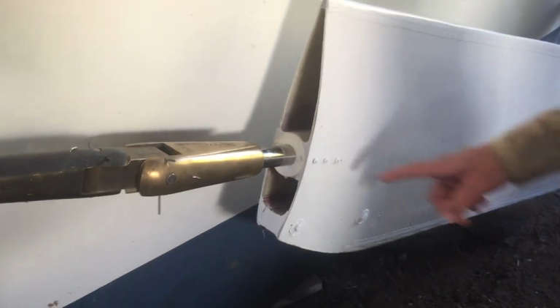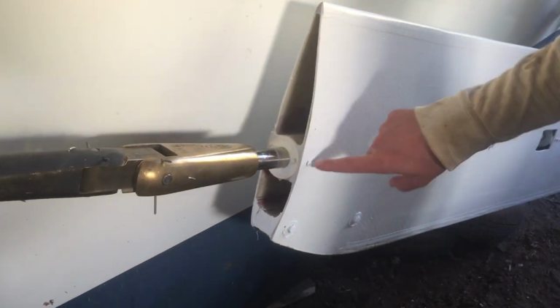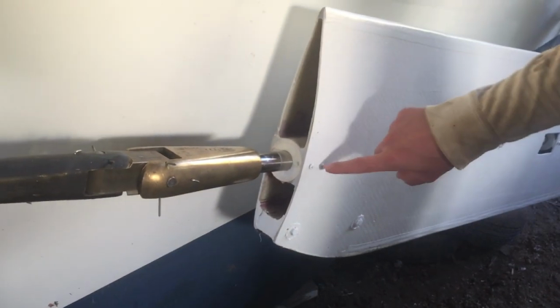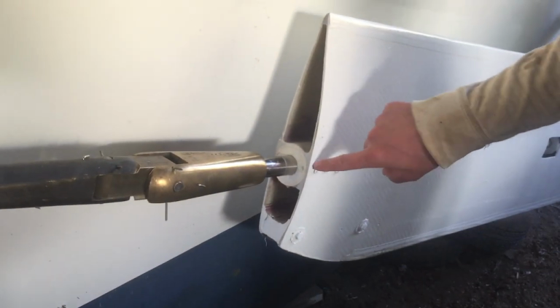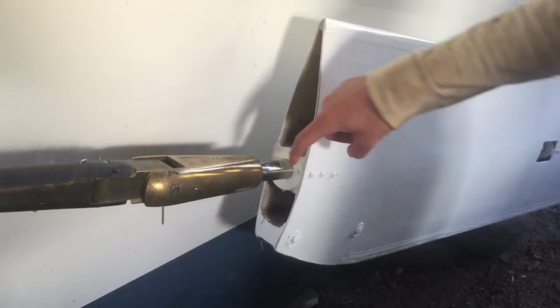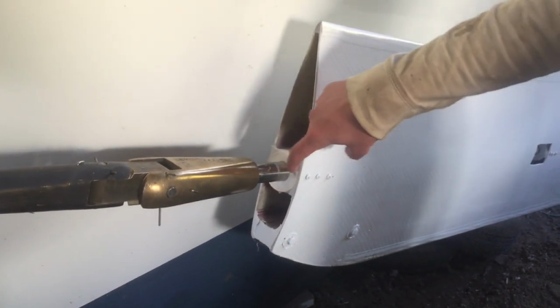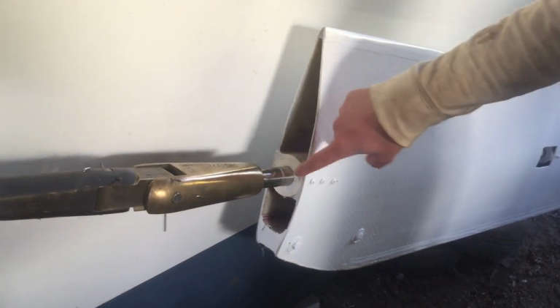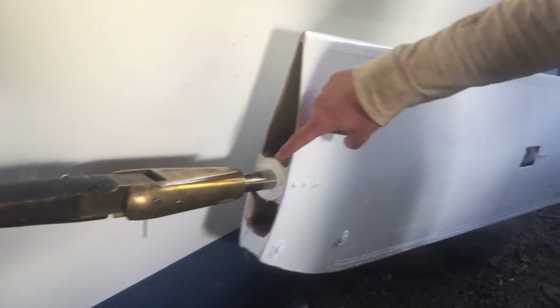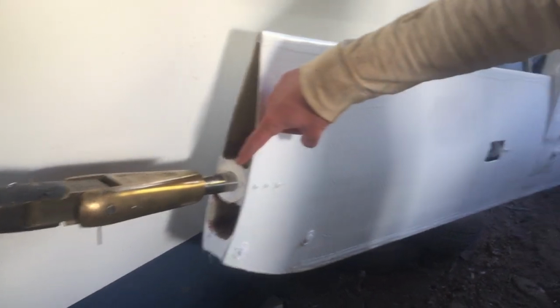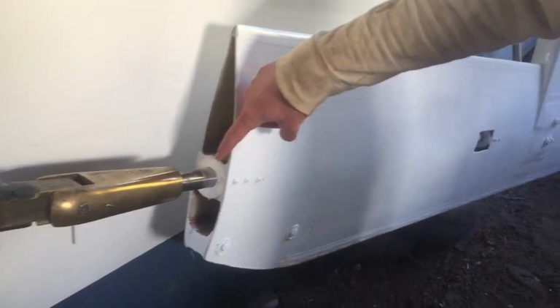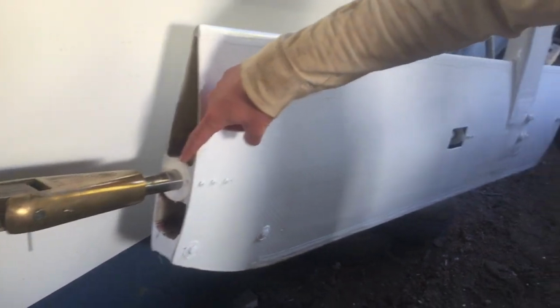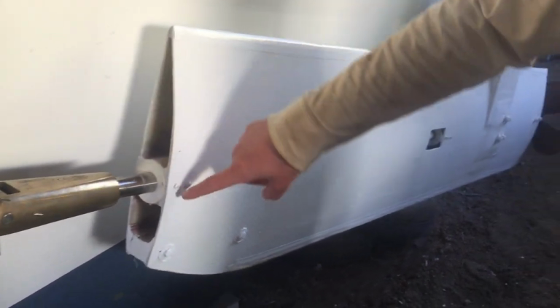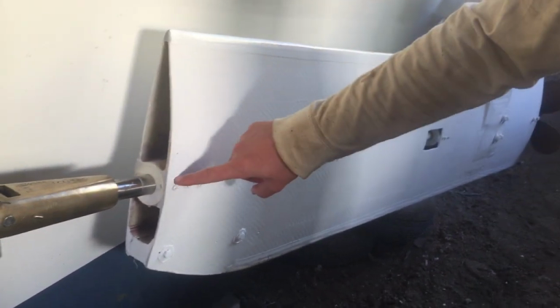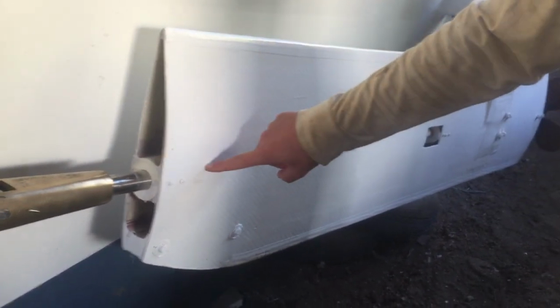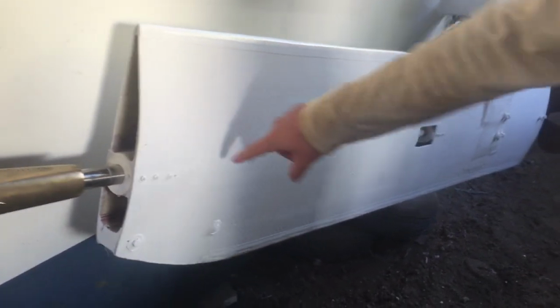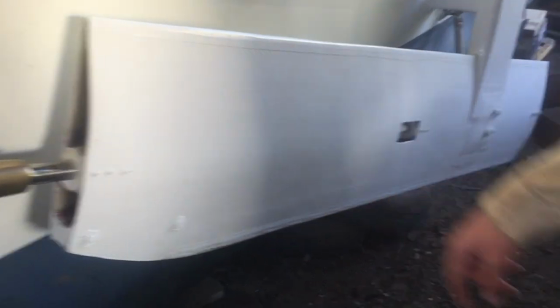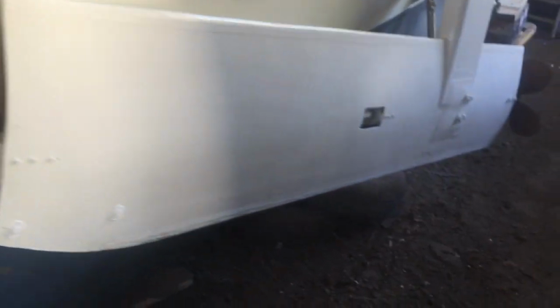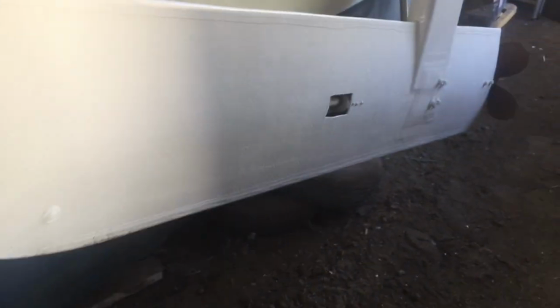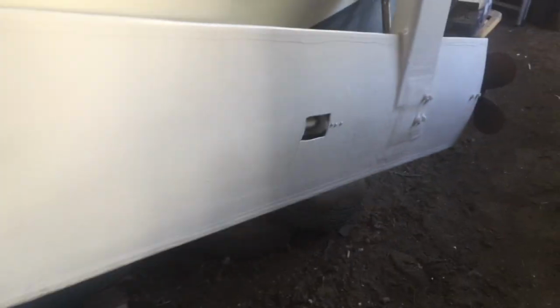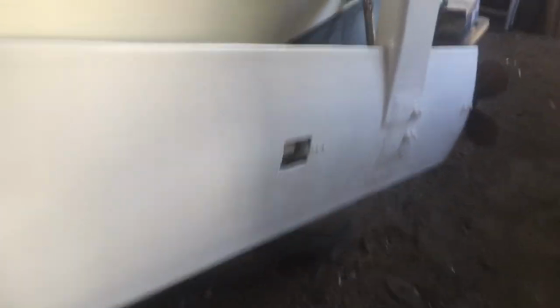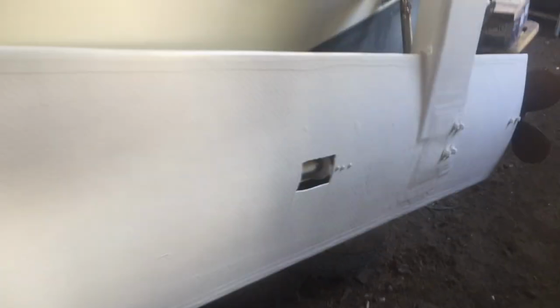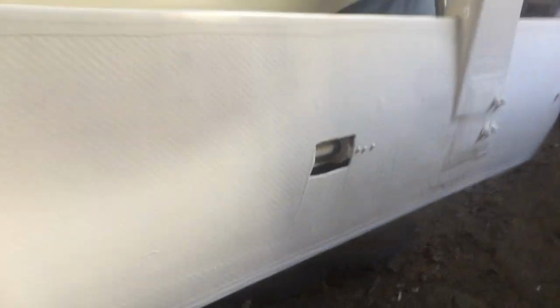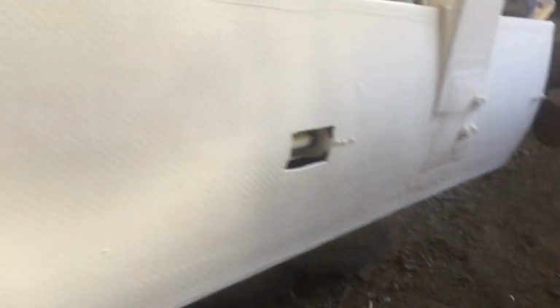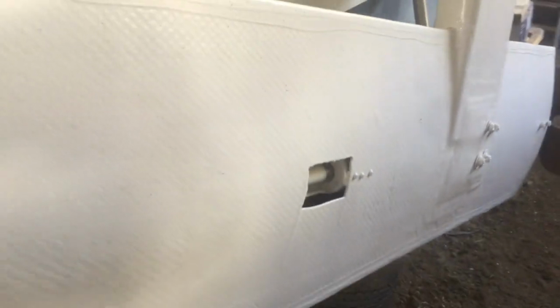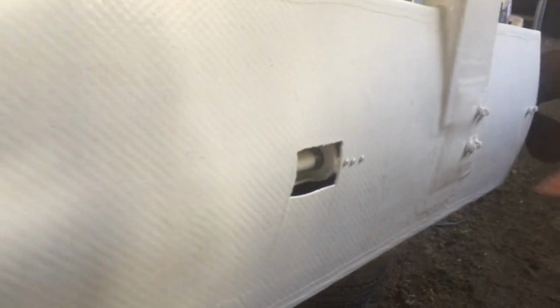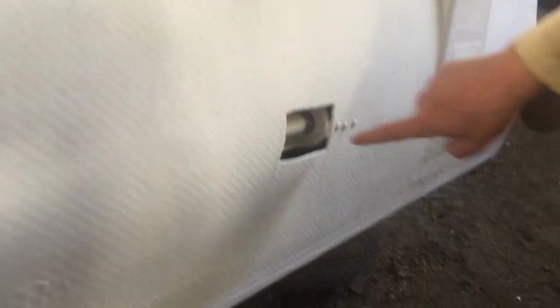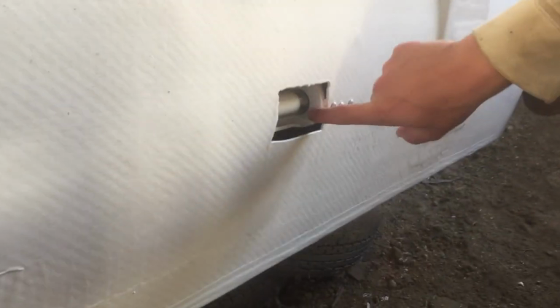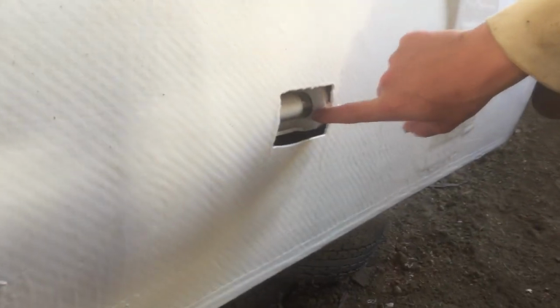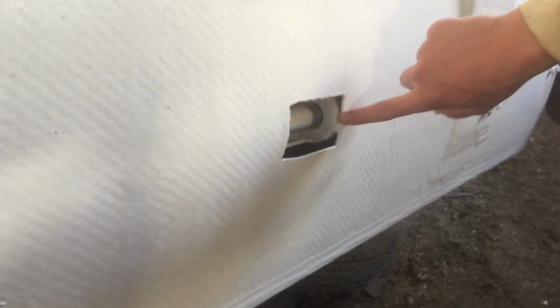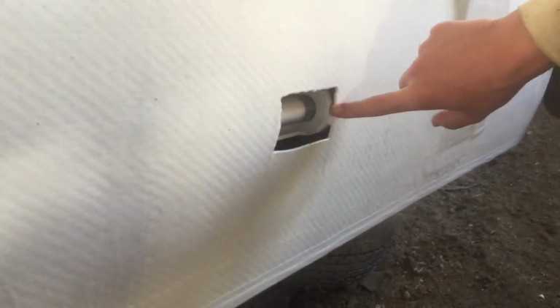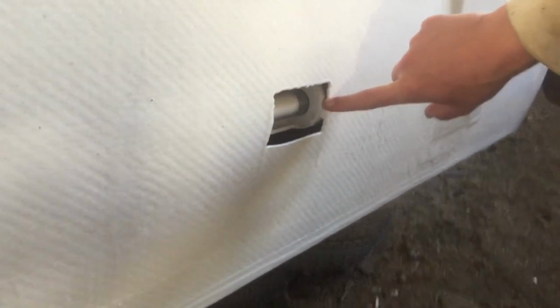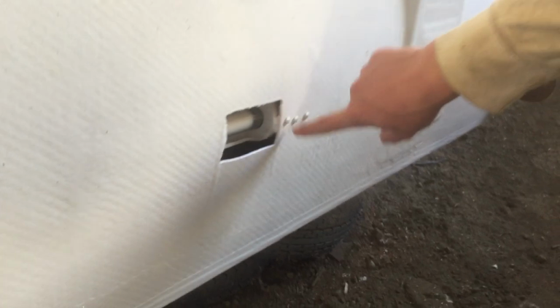Teflon bearing insert in the front part of the propeller shaft housing. Teflon bearing insert in the middle of the propeller shaft housing.